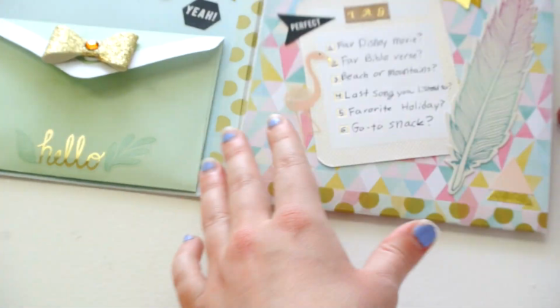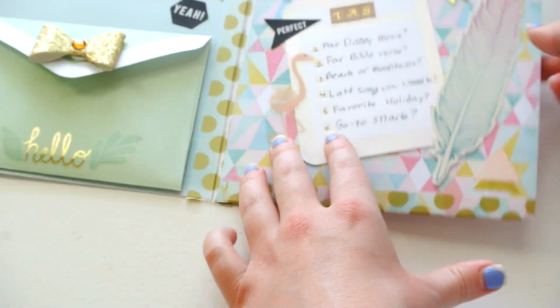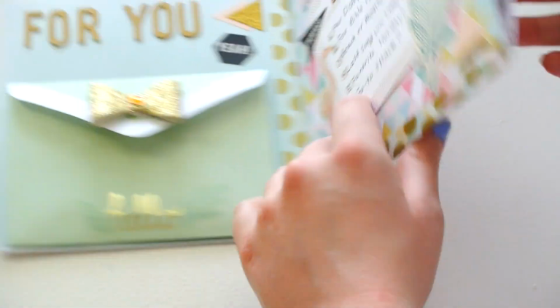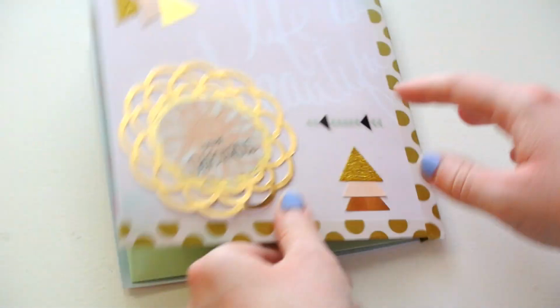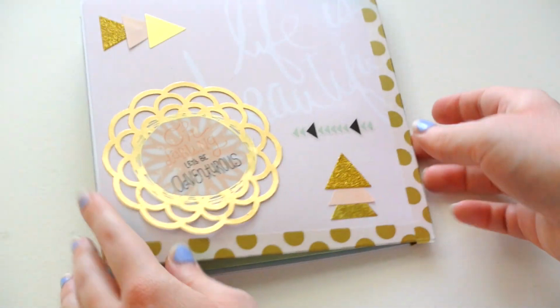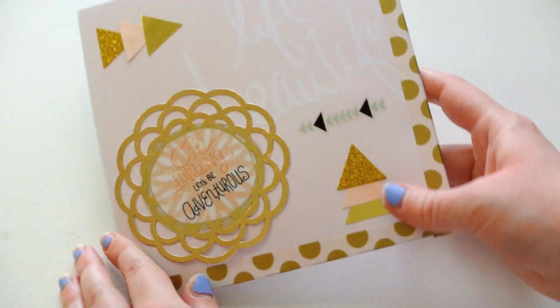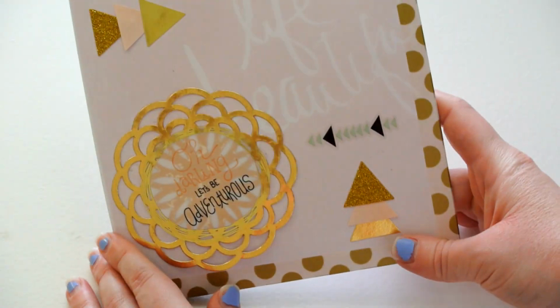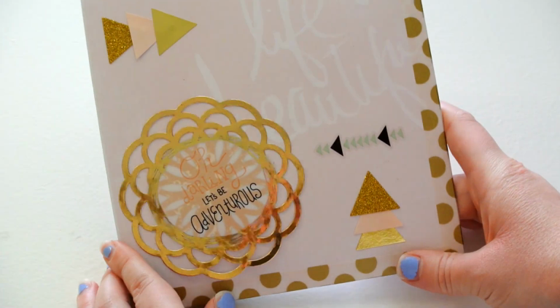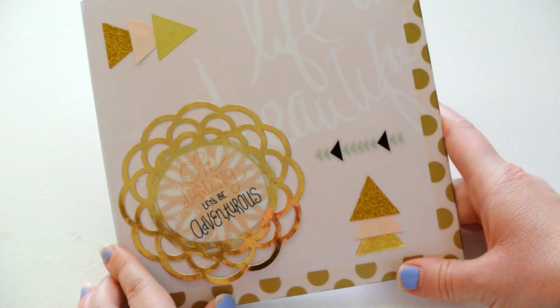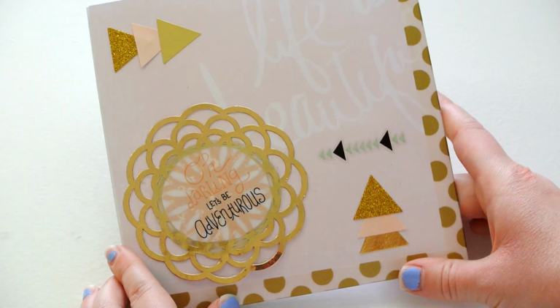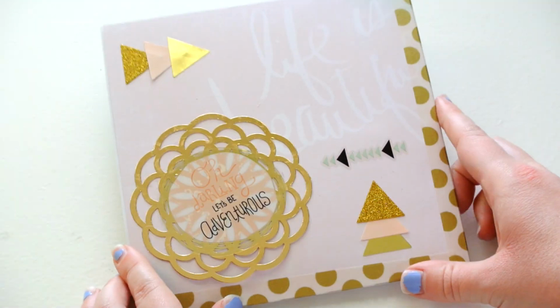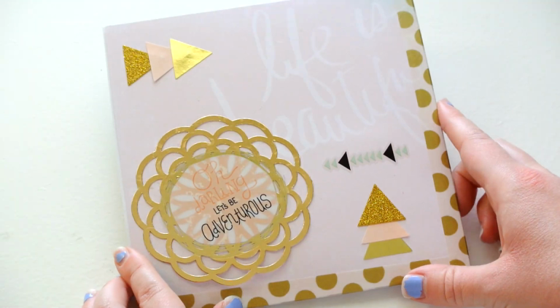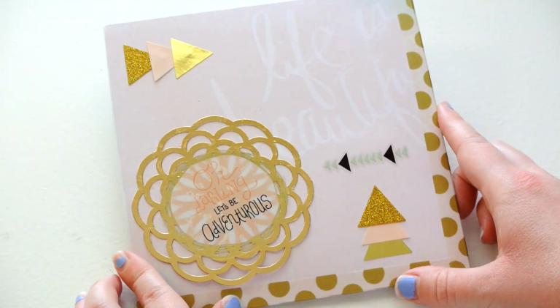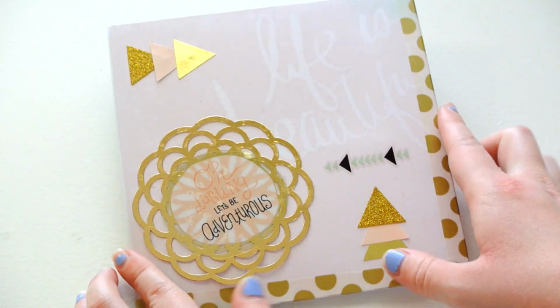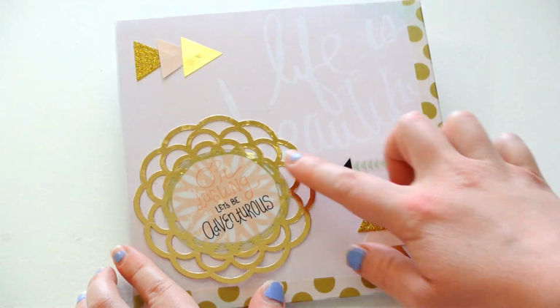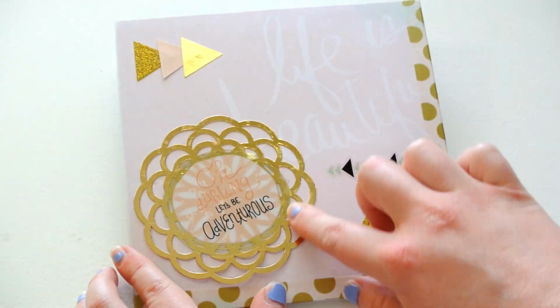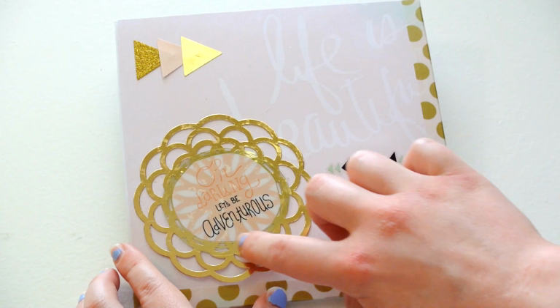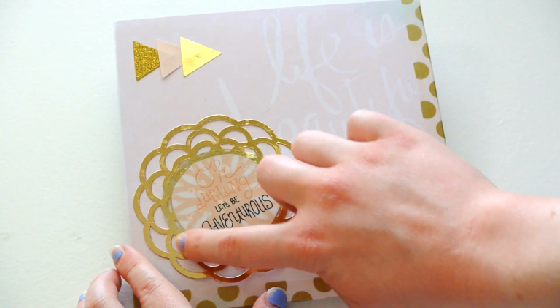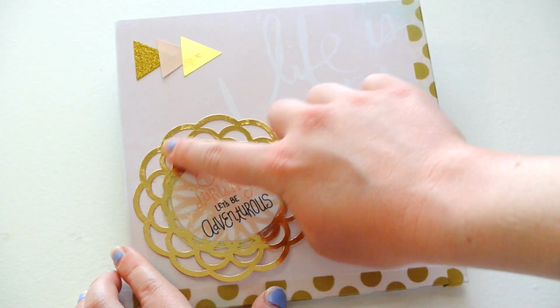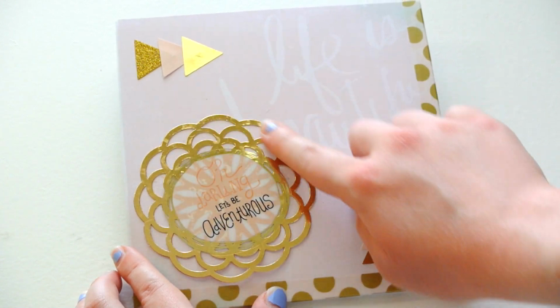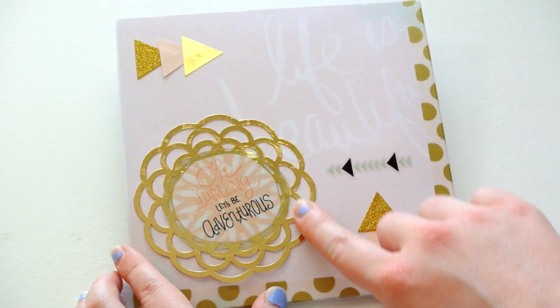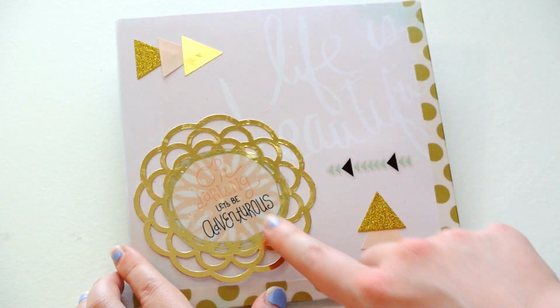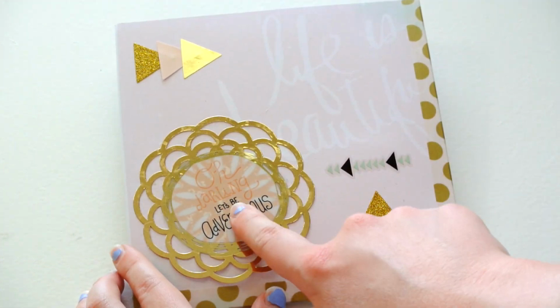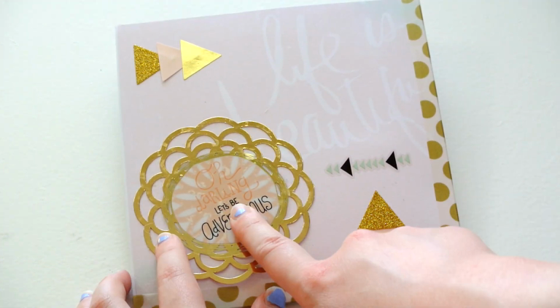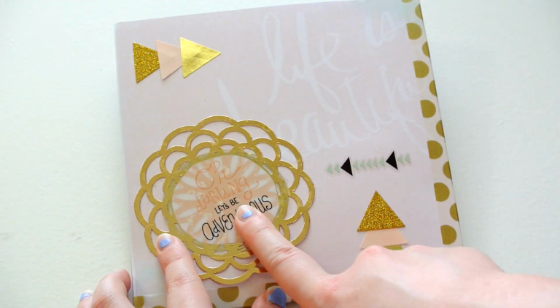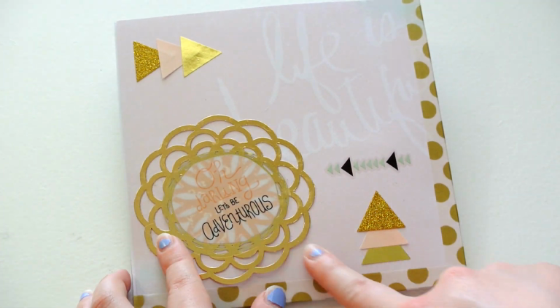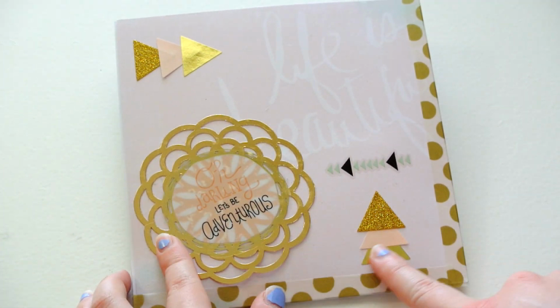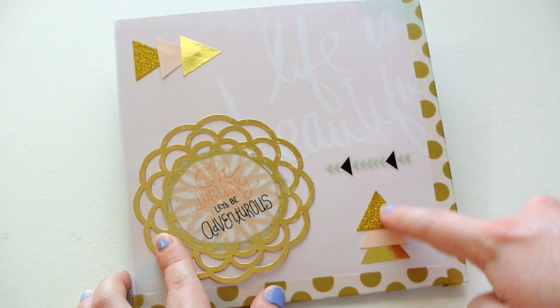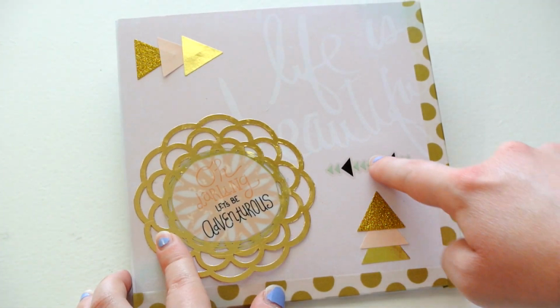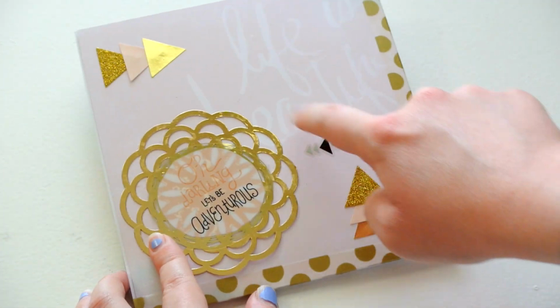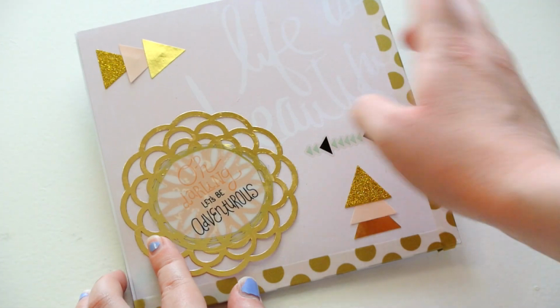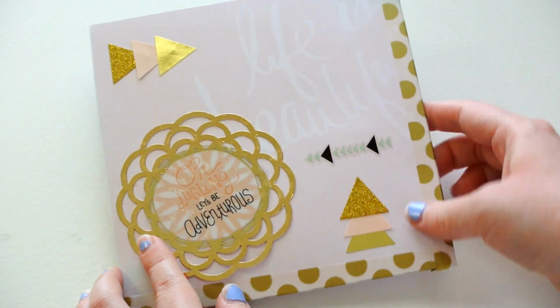And then the back of this one looks like this. I have this little die cut from Michael's, and then these stickers are all from Hobby Lobby.